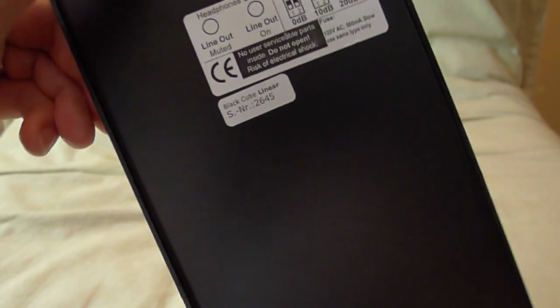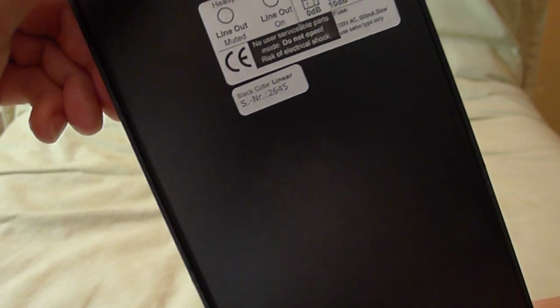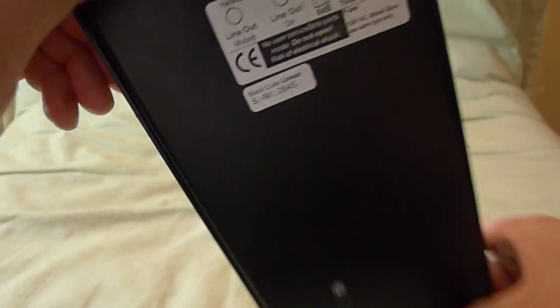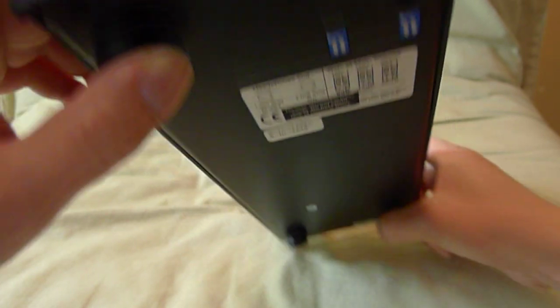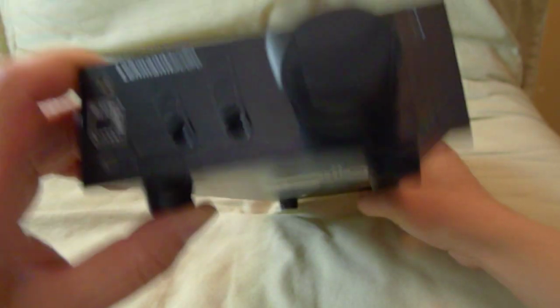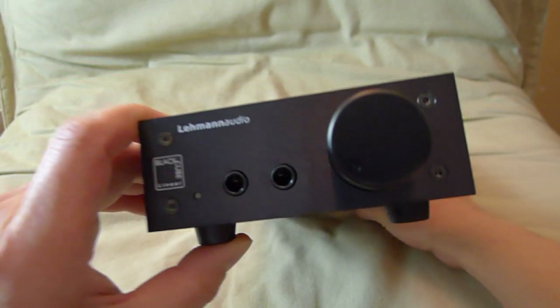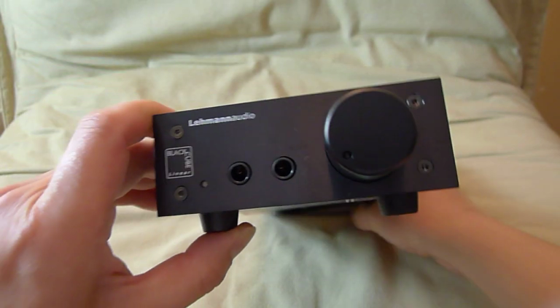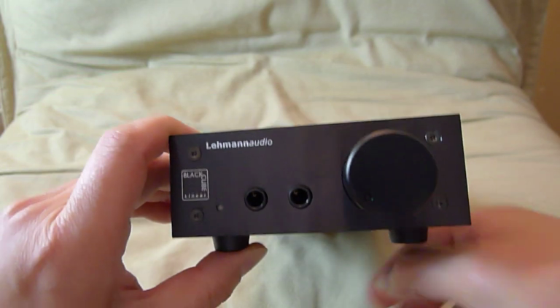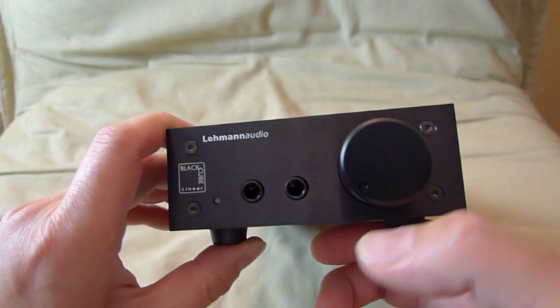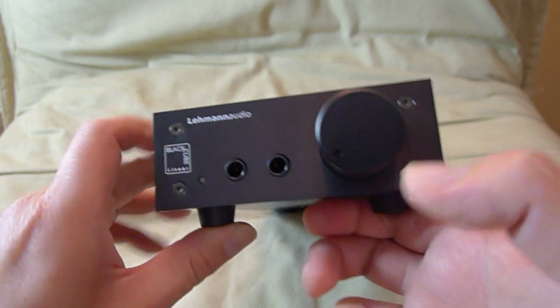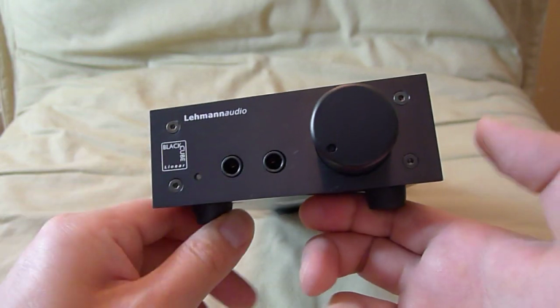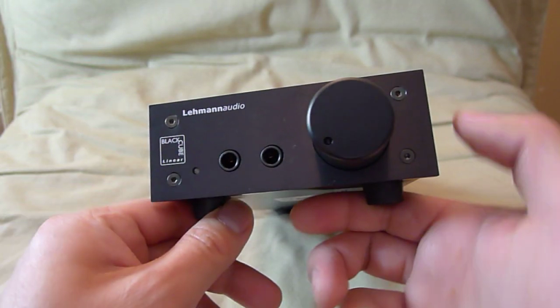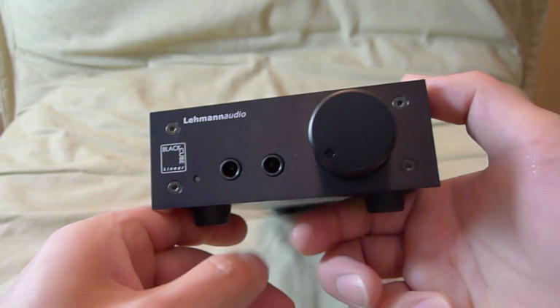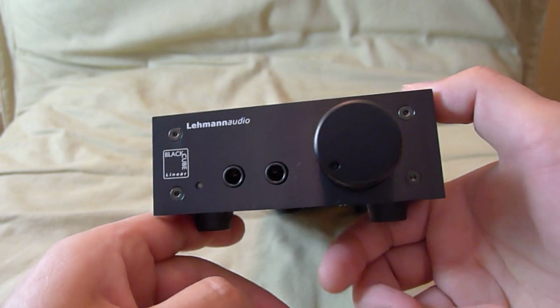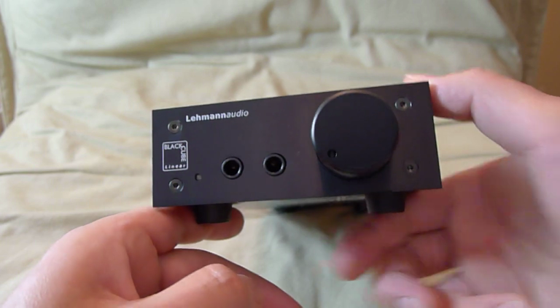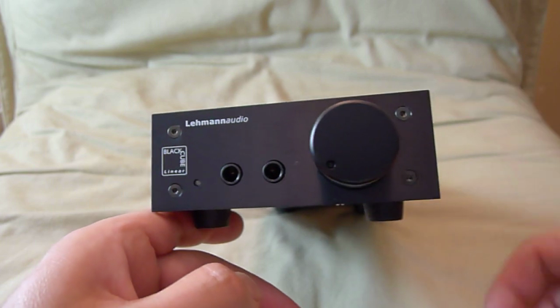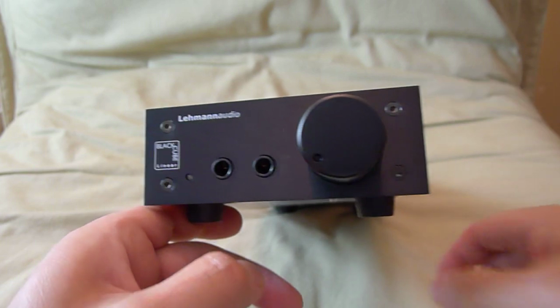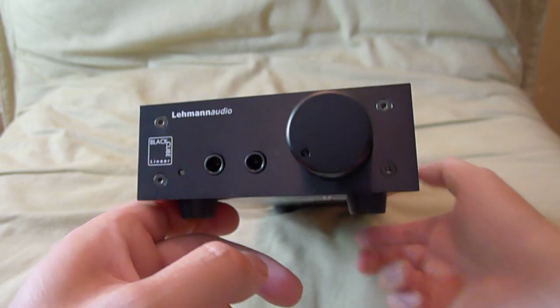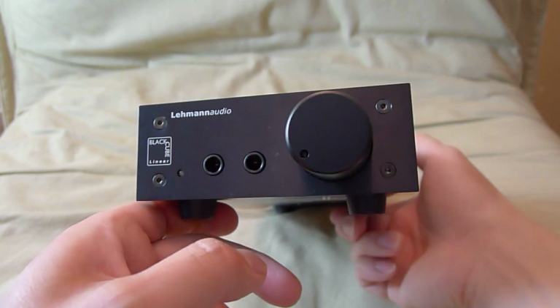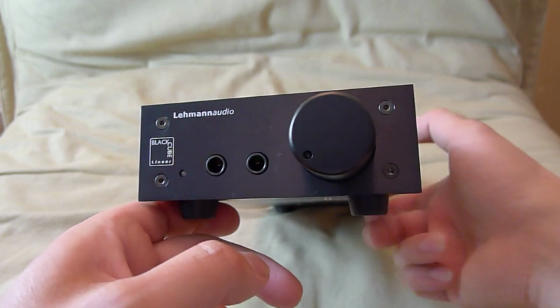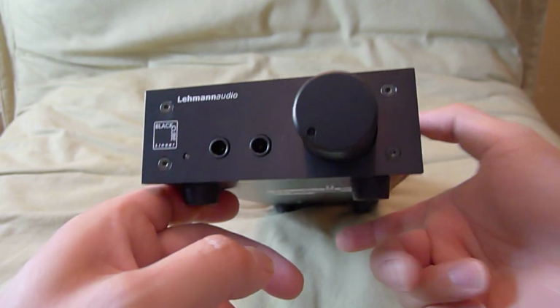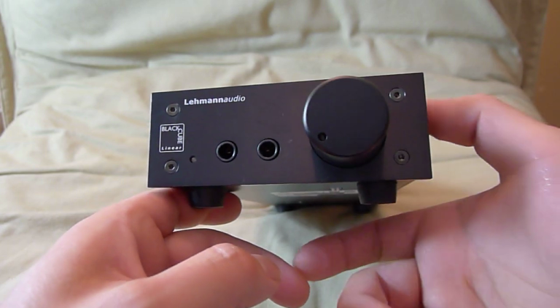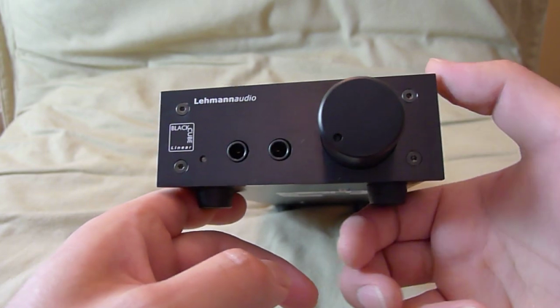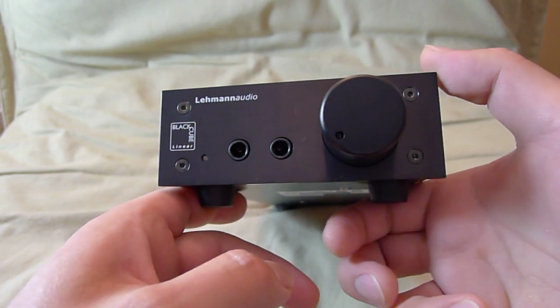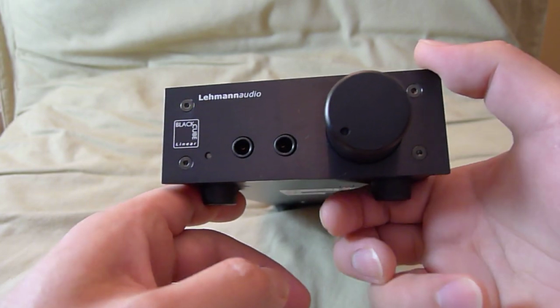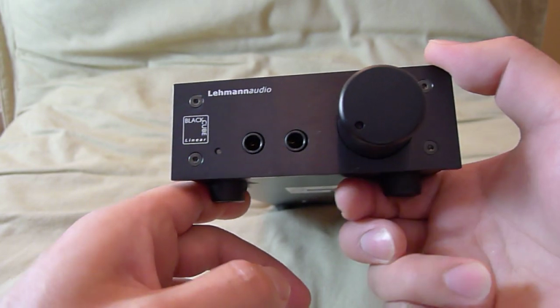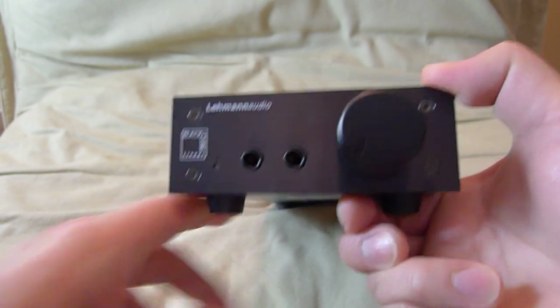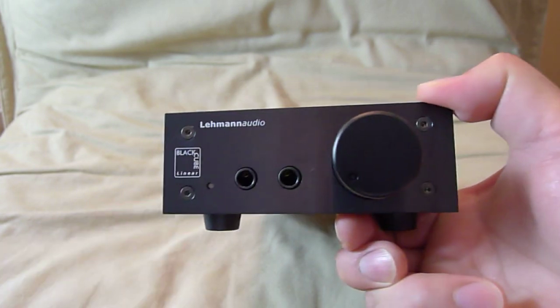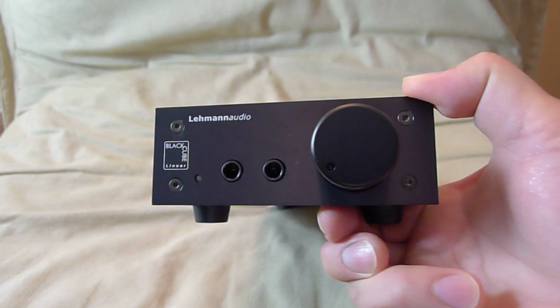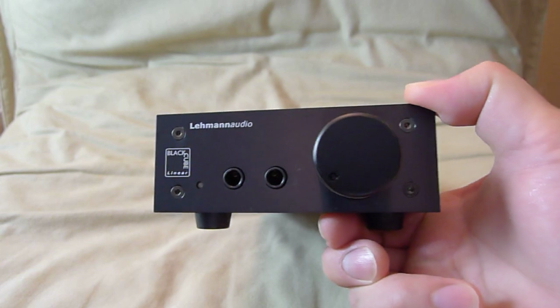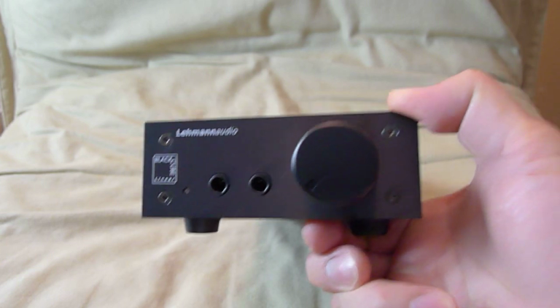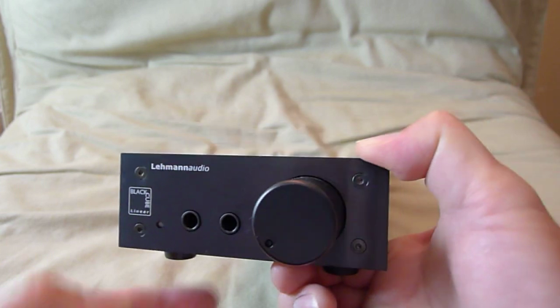It is made in Germany, so it's not a cheaply made product for the price that you're paying.